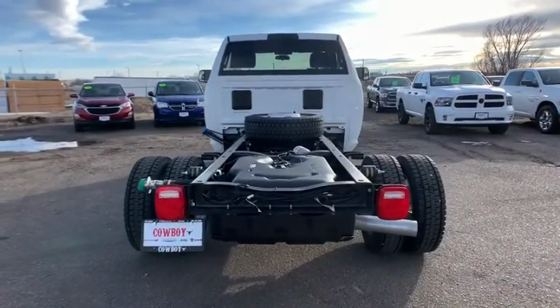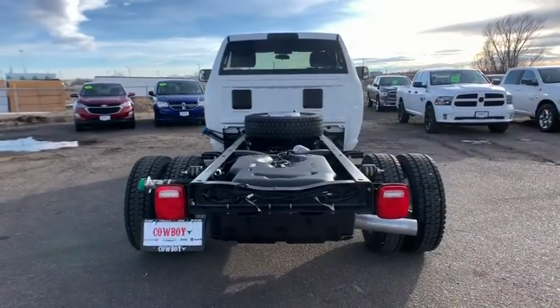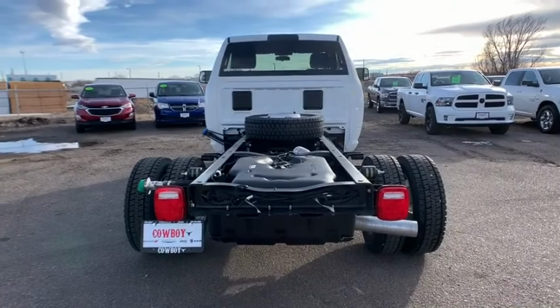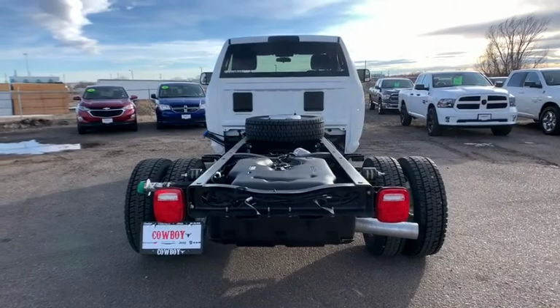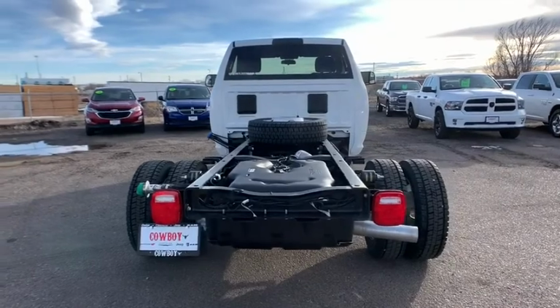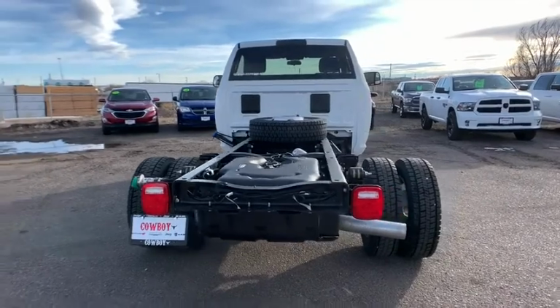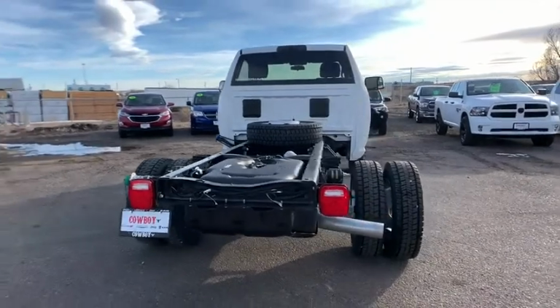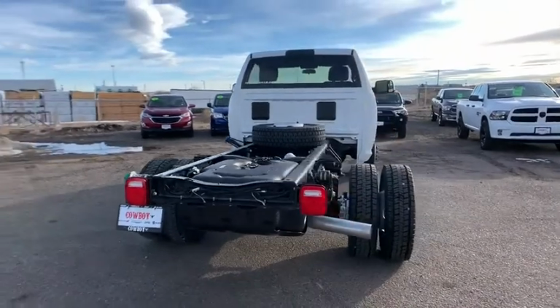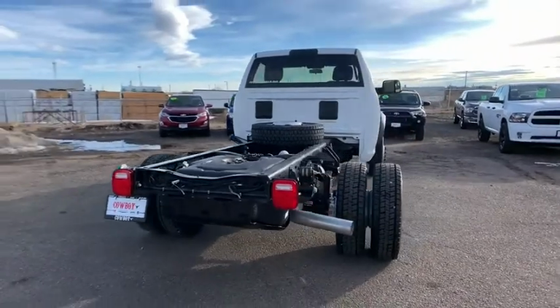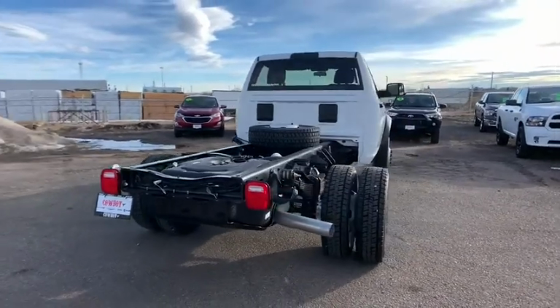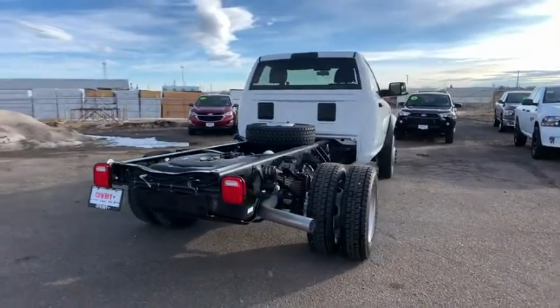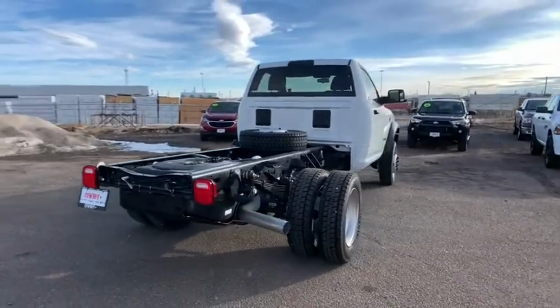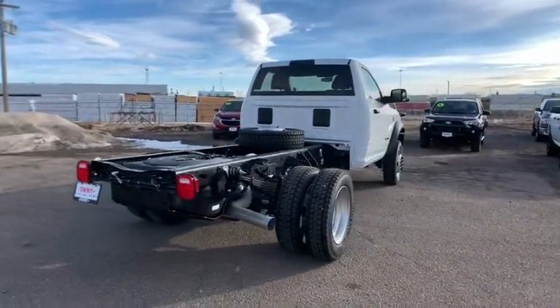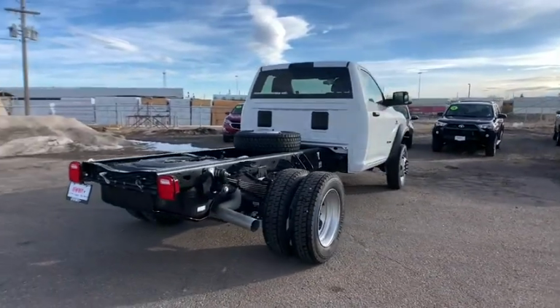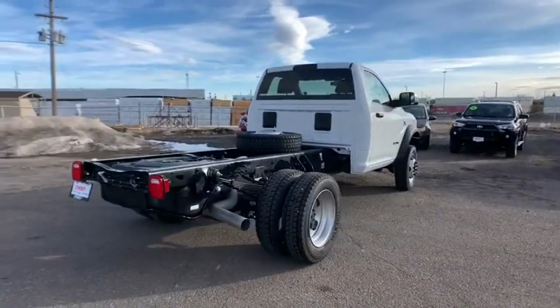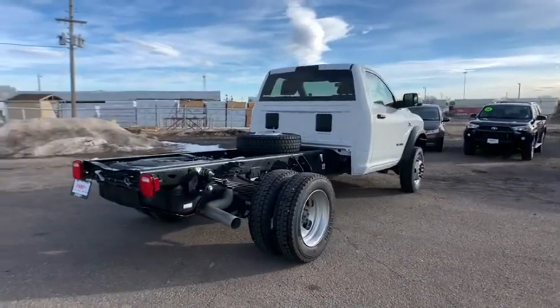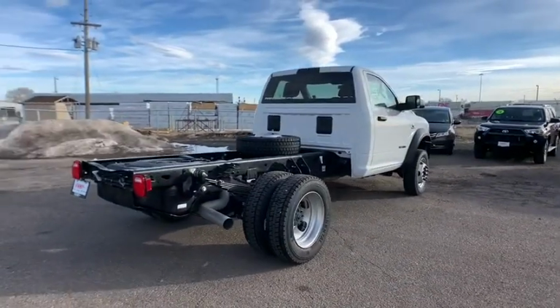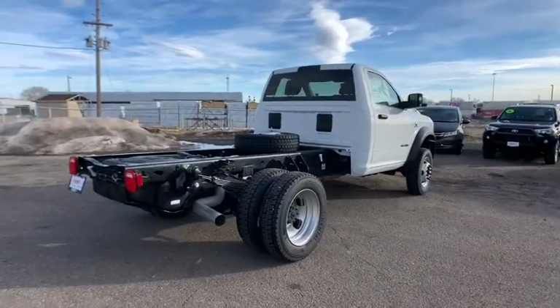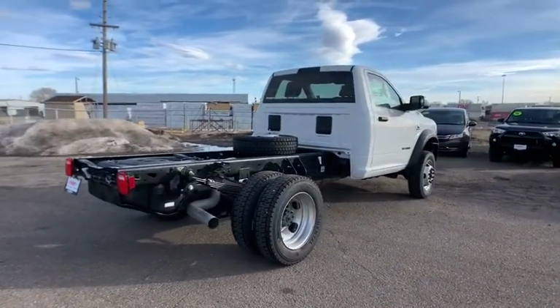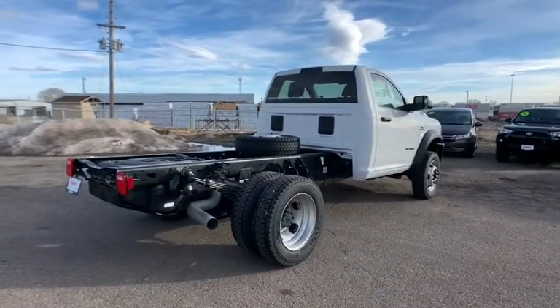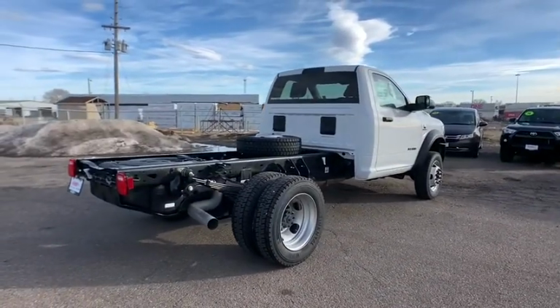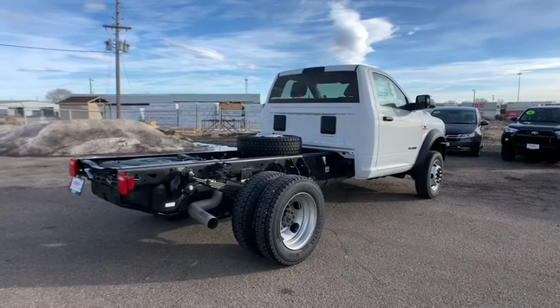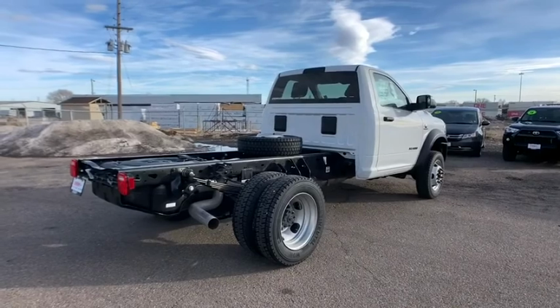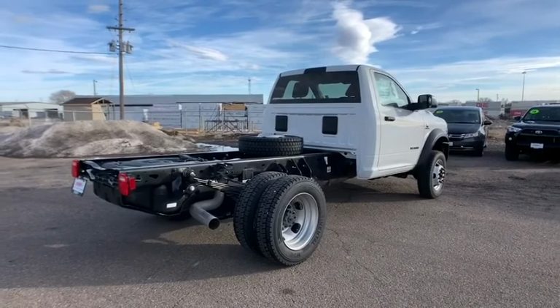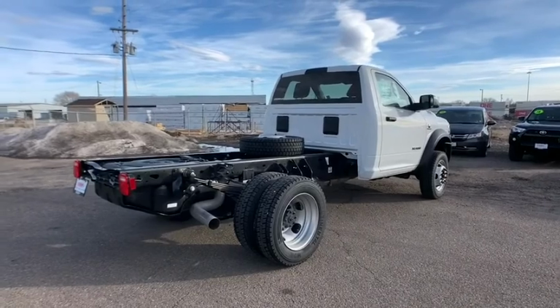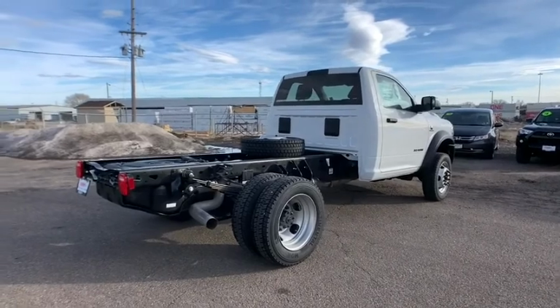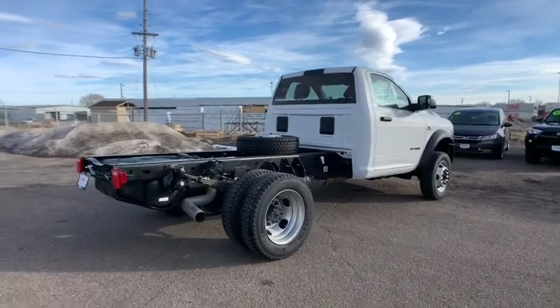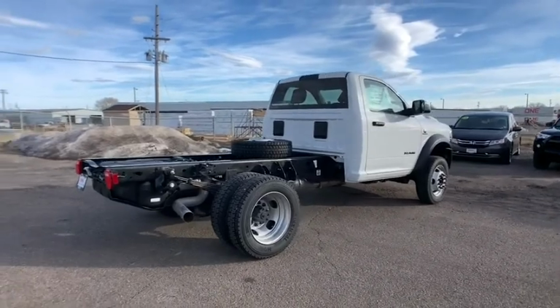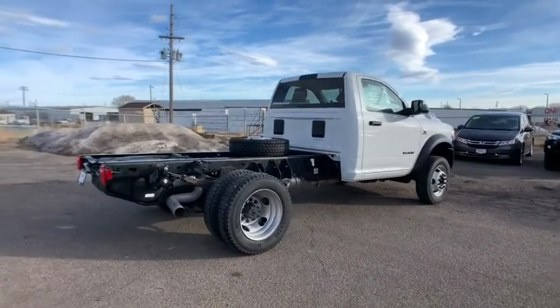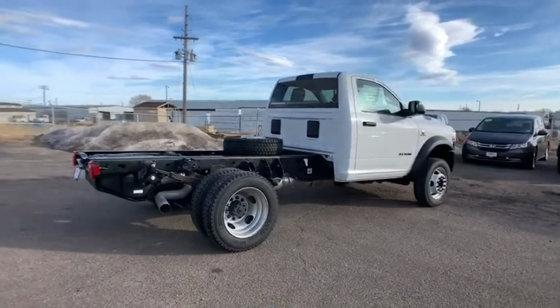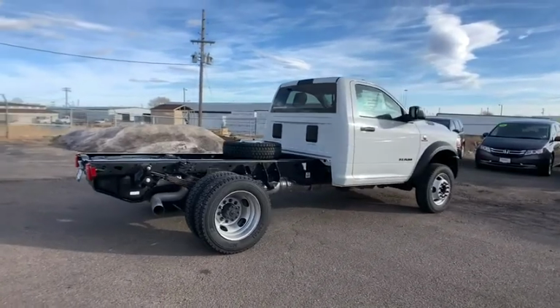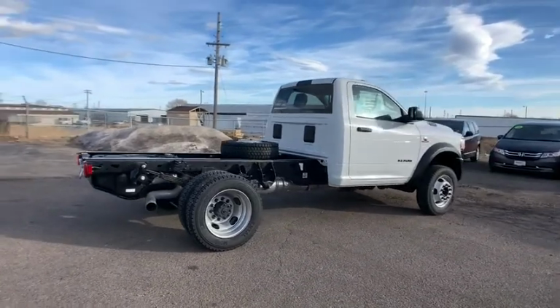Traction control, stability control, Bluetooth, power steering, automatic transmission, rear window defroster, tachometer, Sirius satellite radio.